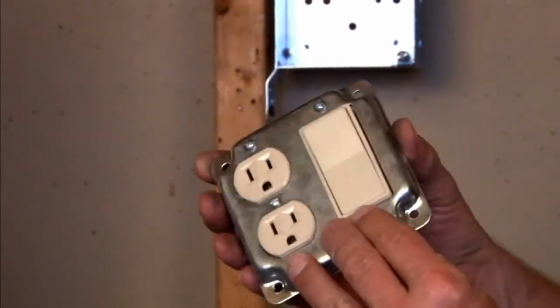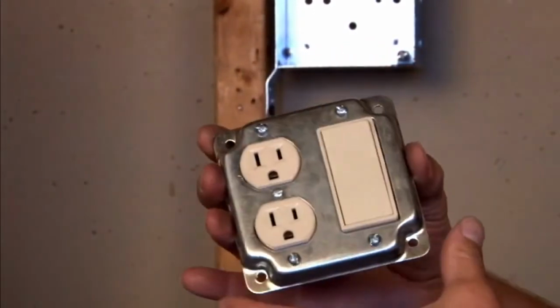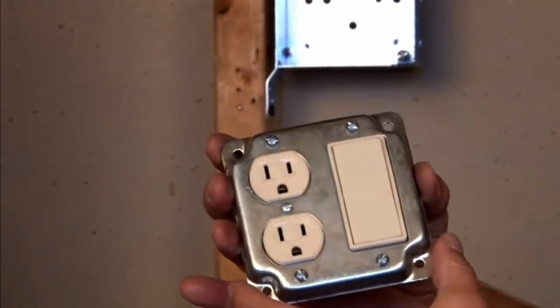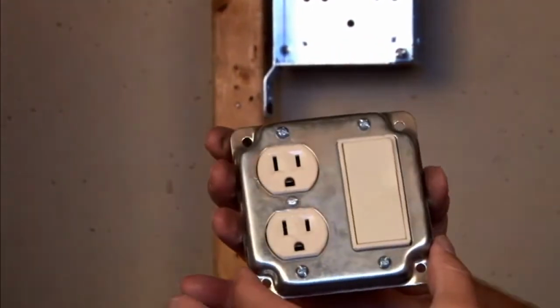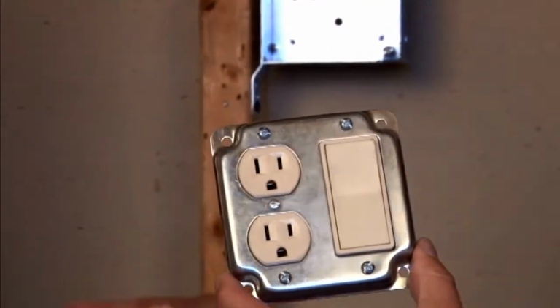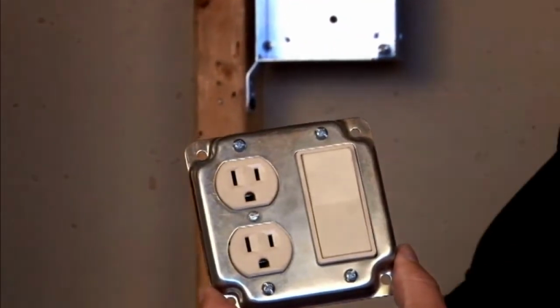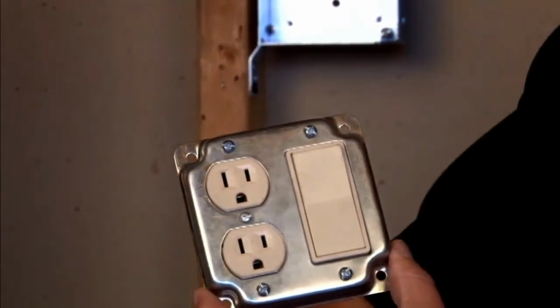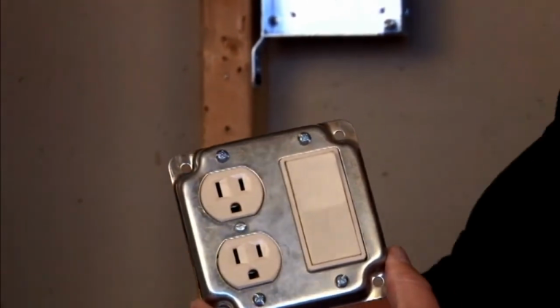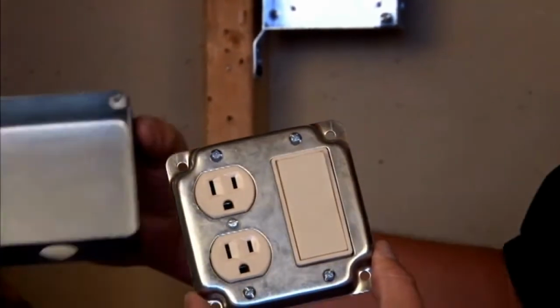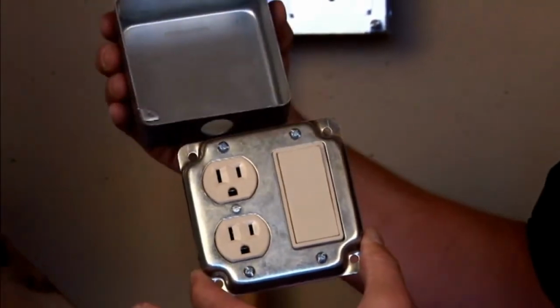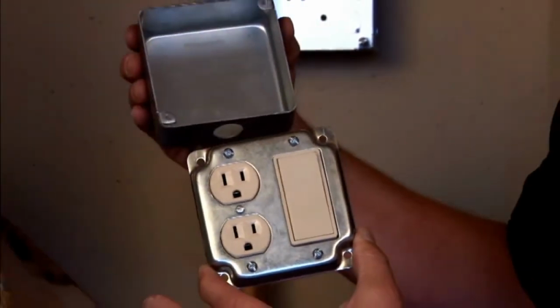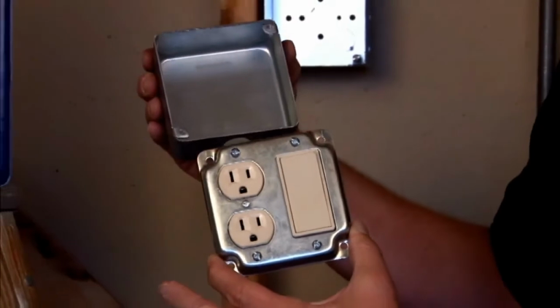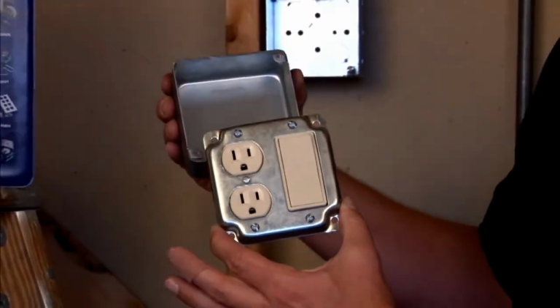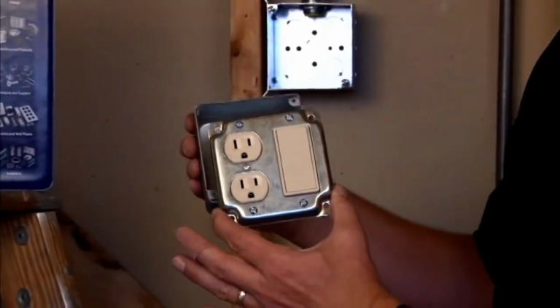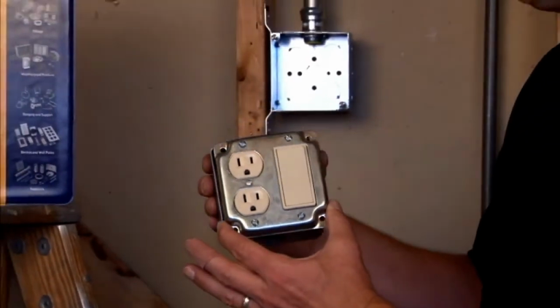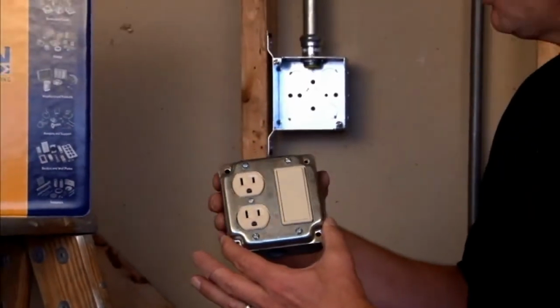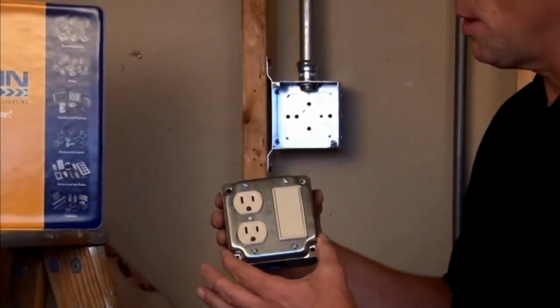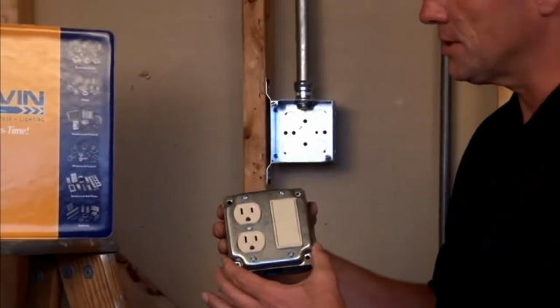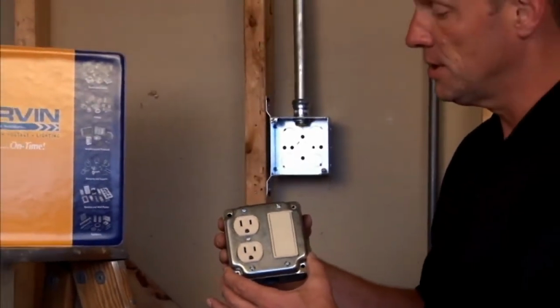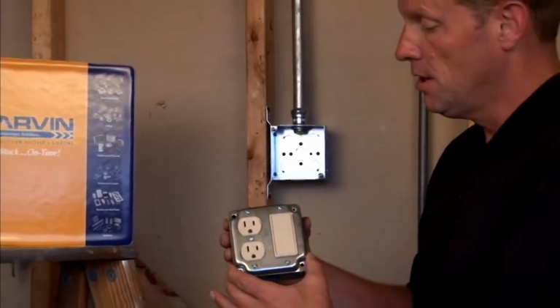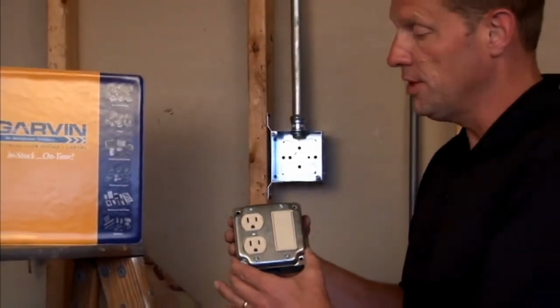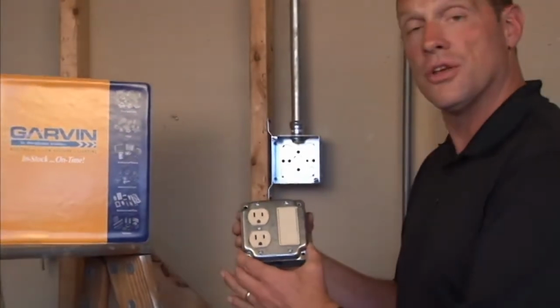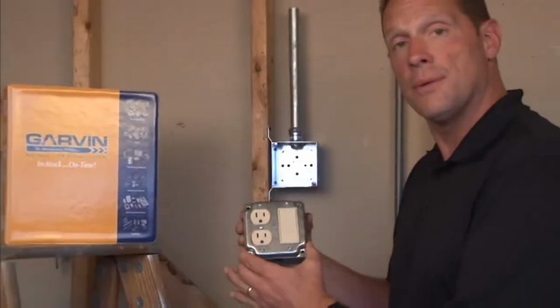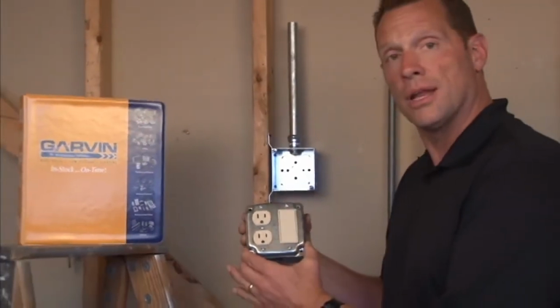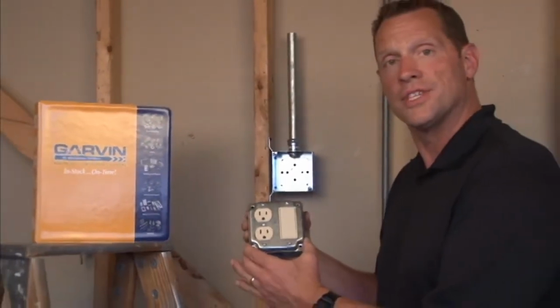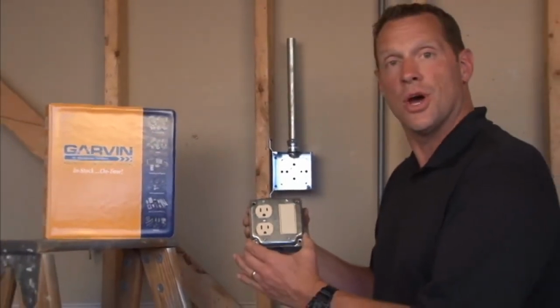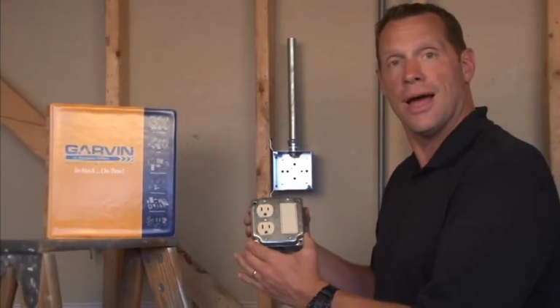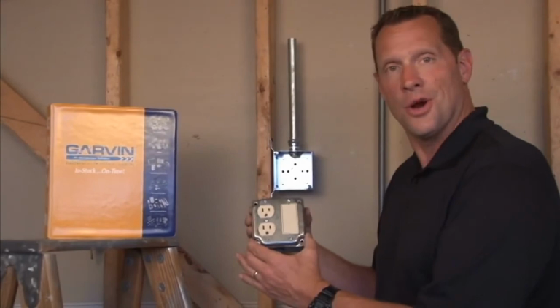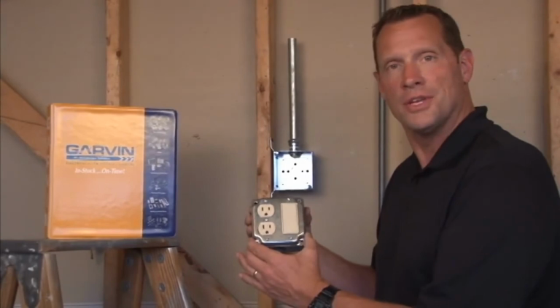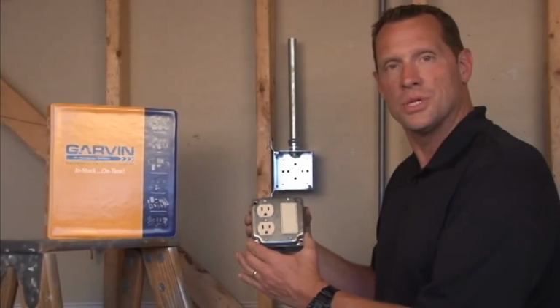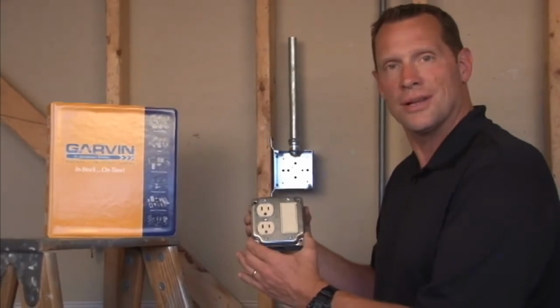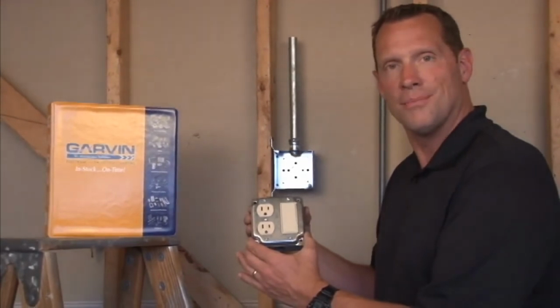All 4-inch square industrial surface covers are made to mate with standard 4-inch square boxes. For these and other great products, visit us online at garvinindustries.com.